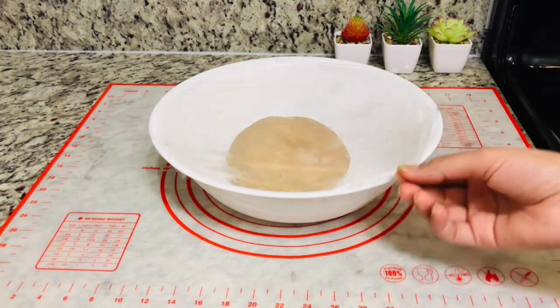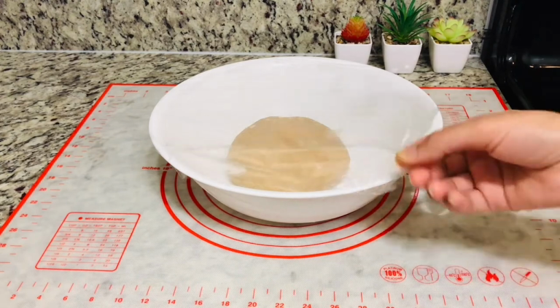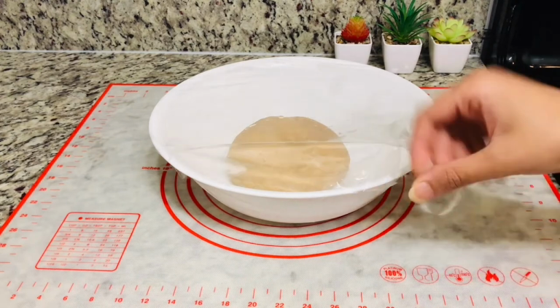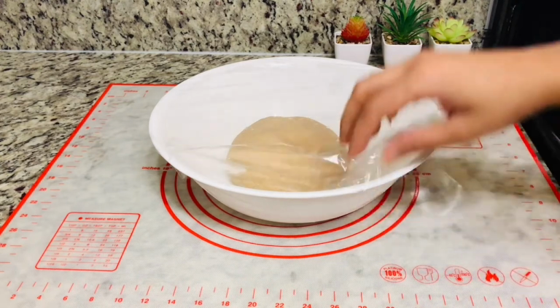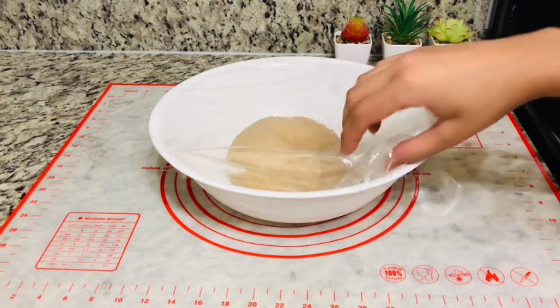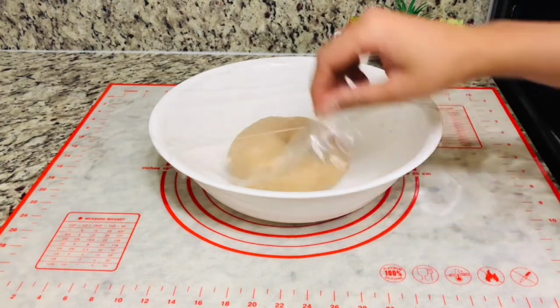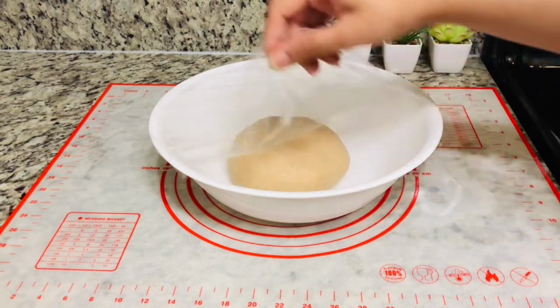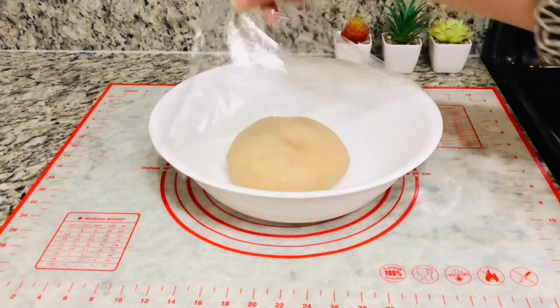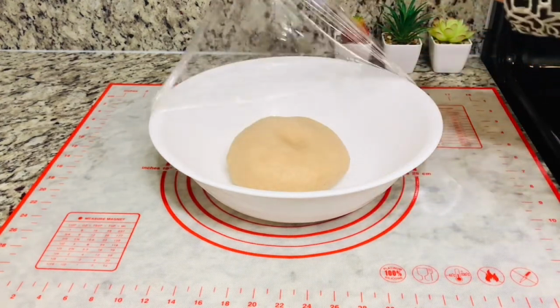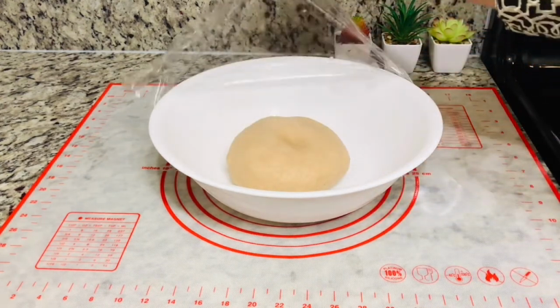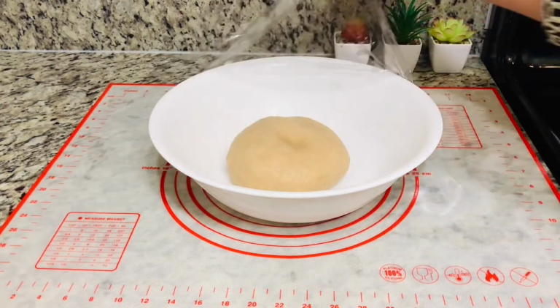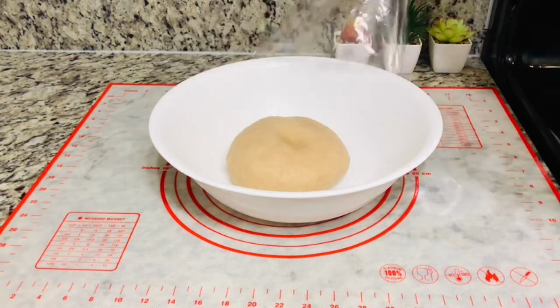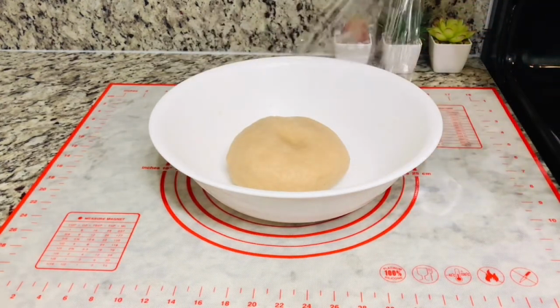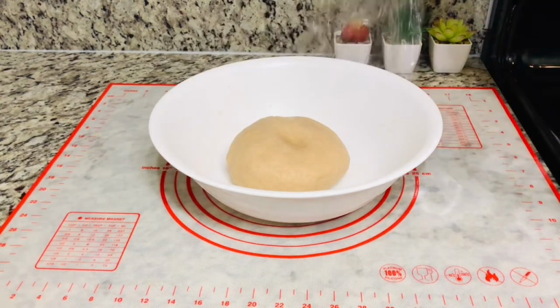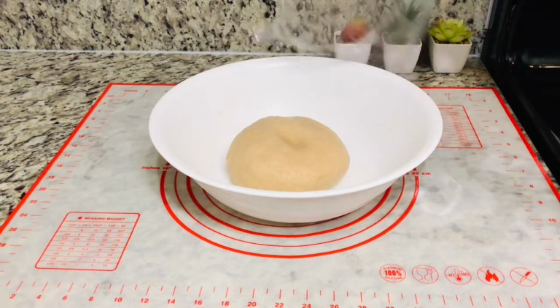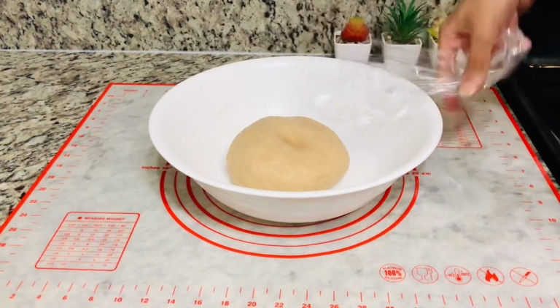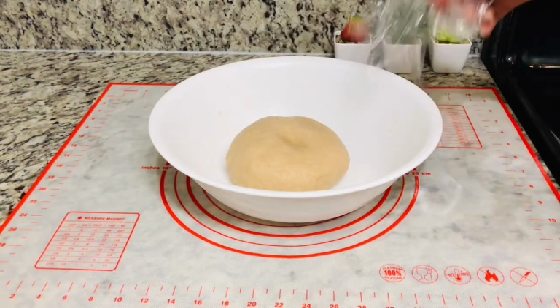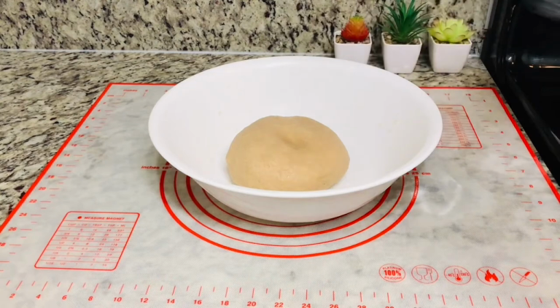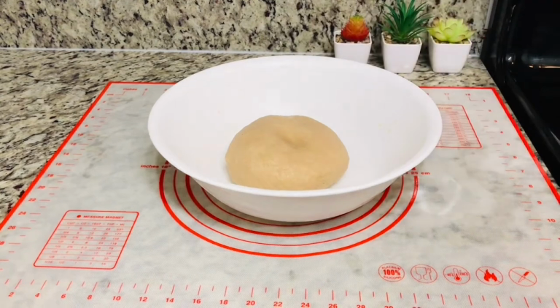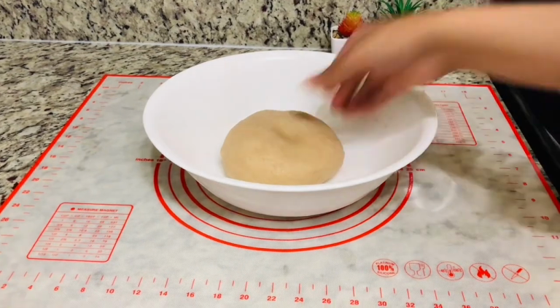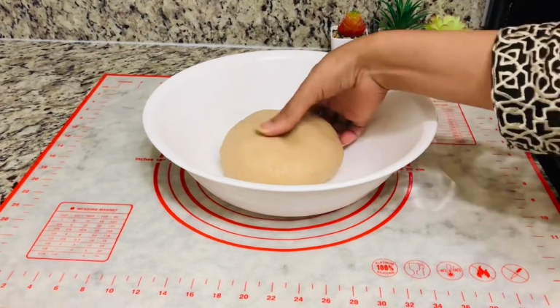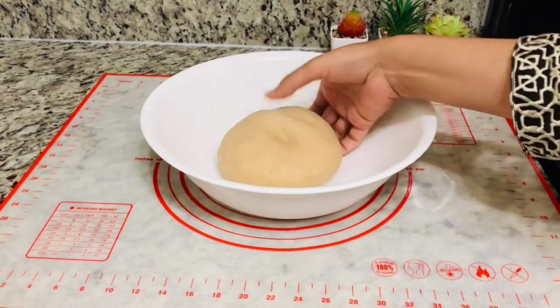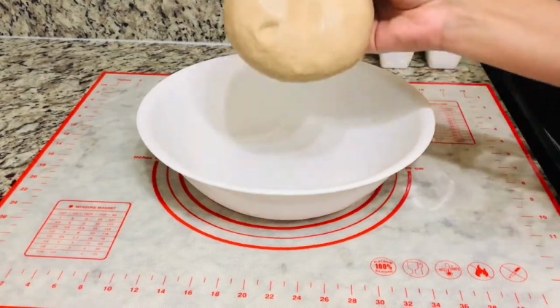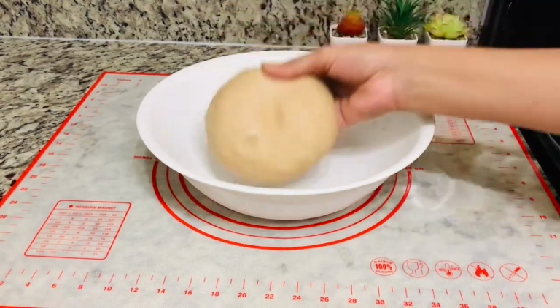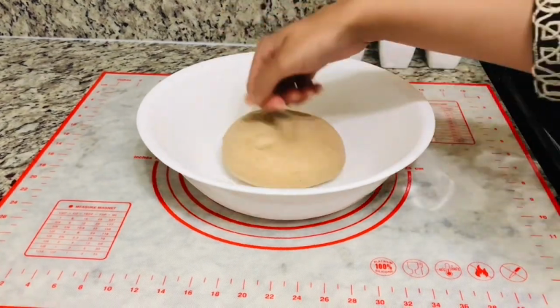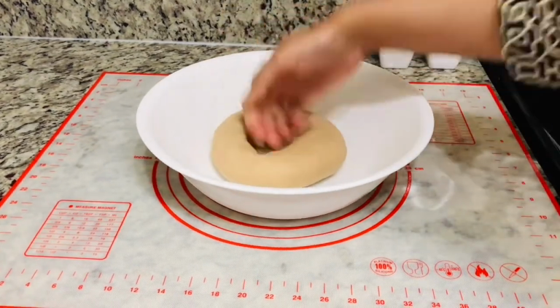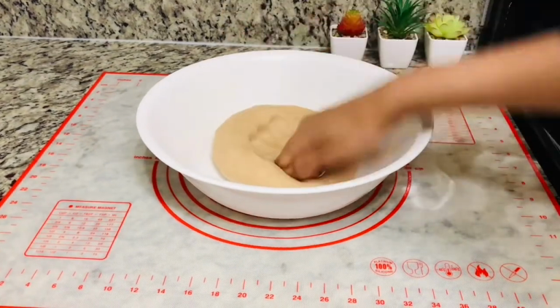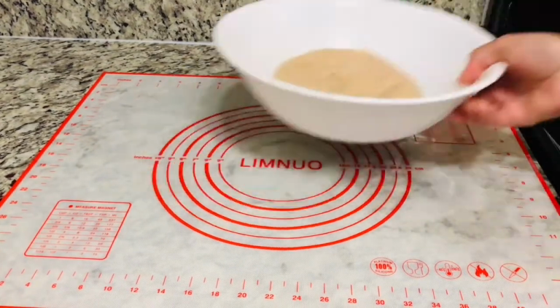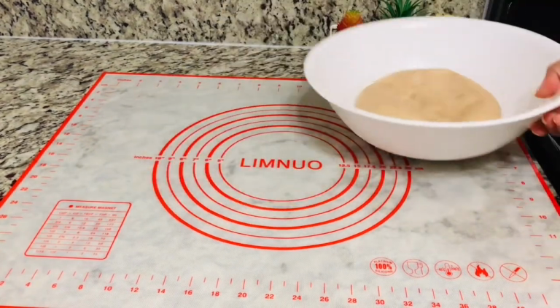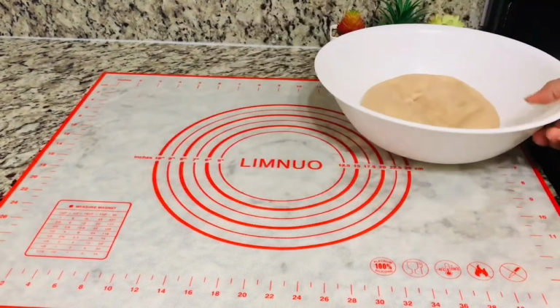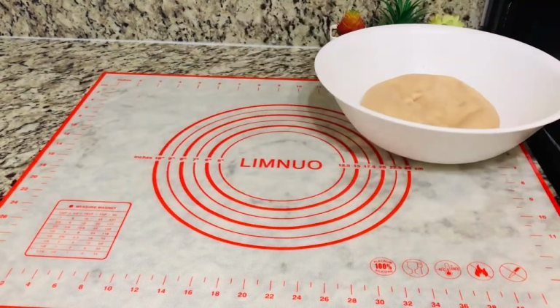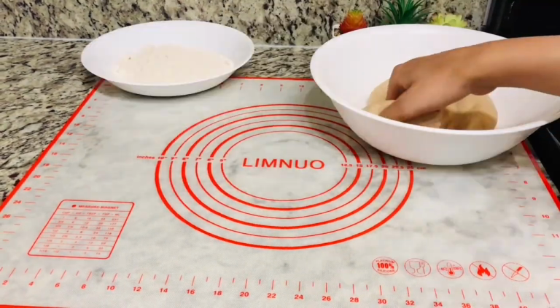Since it is very warm today, I have refrigerated it for 15 minutes so that it will settle down, so the dough is not too warm and soft.